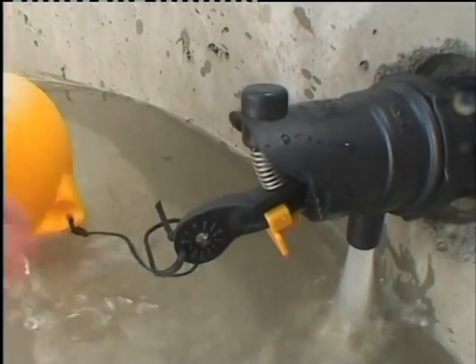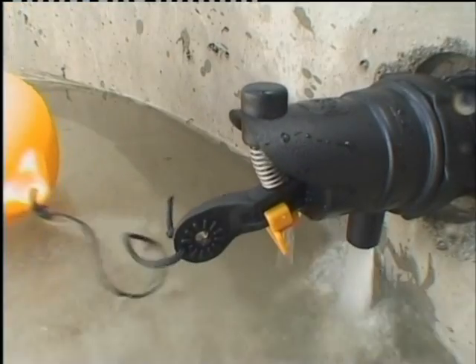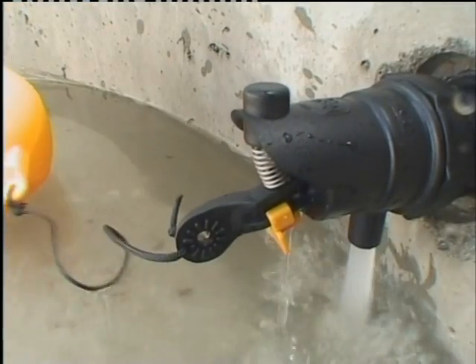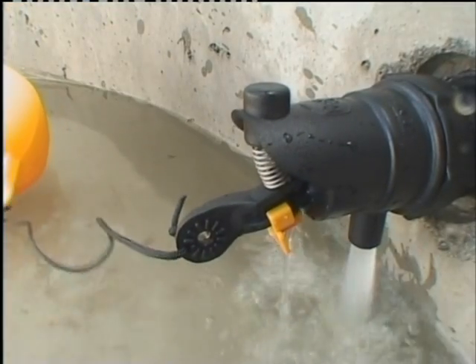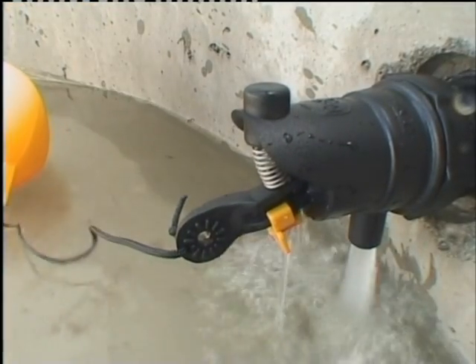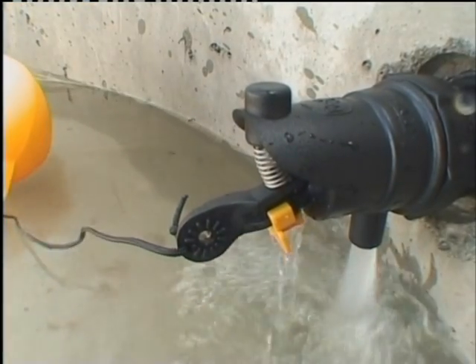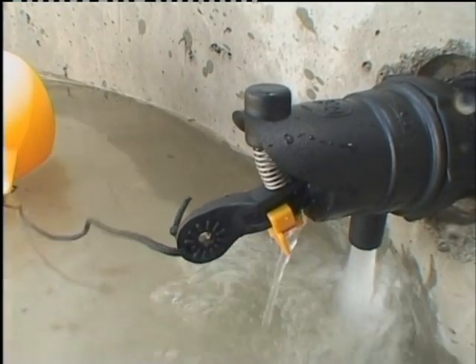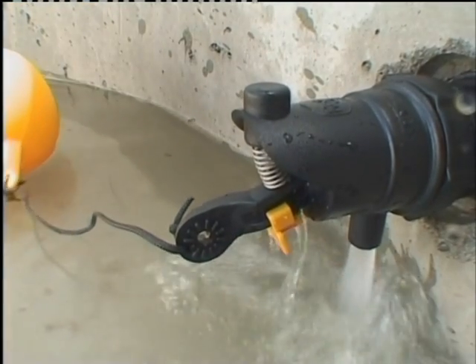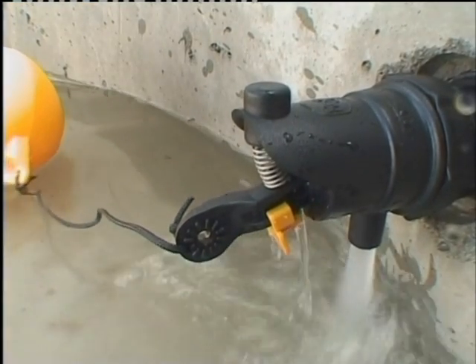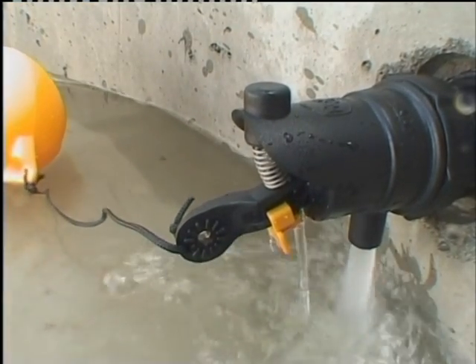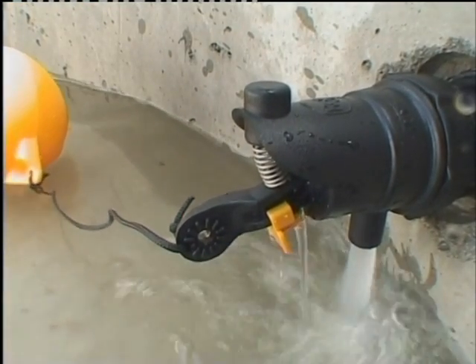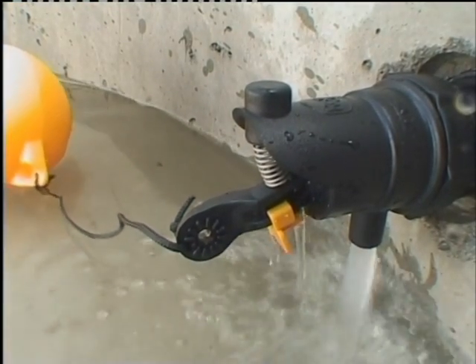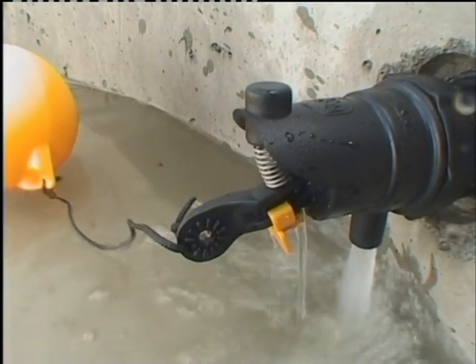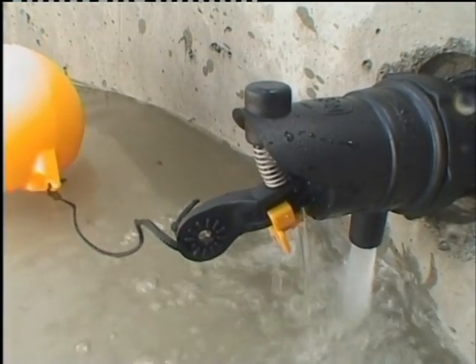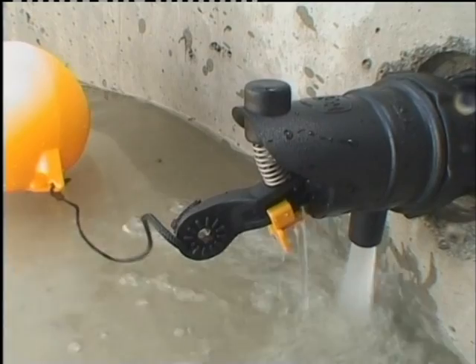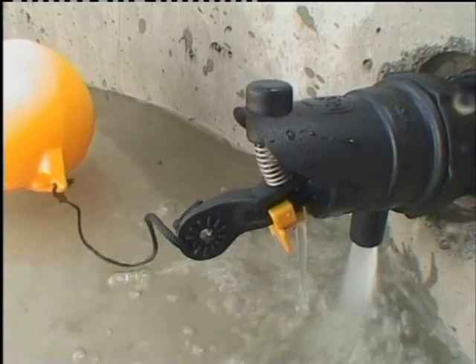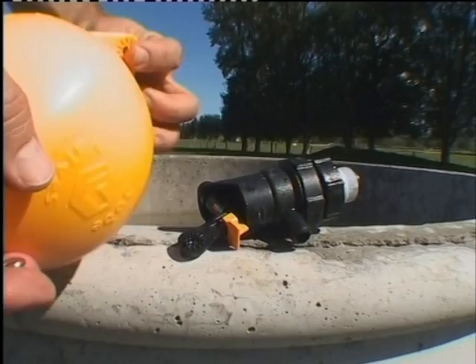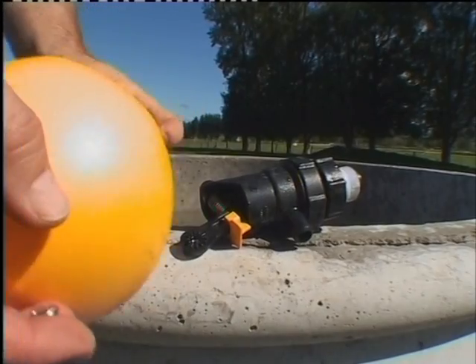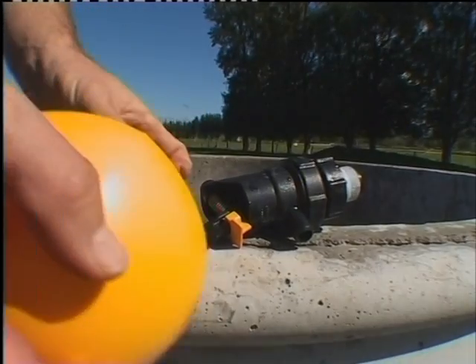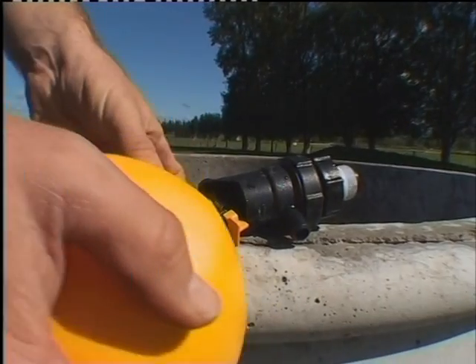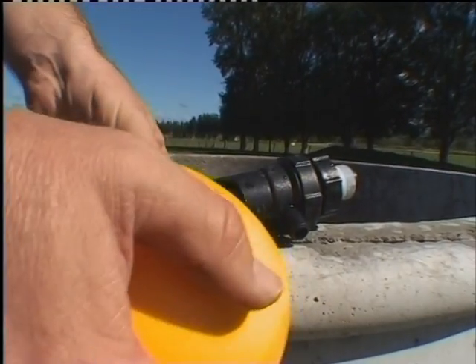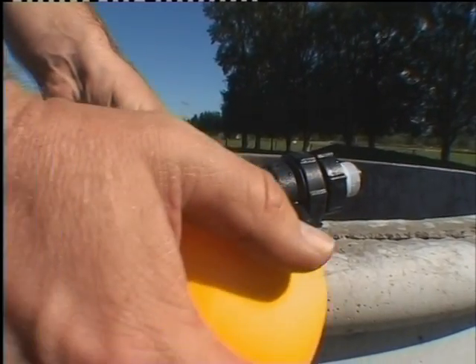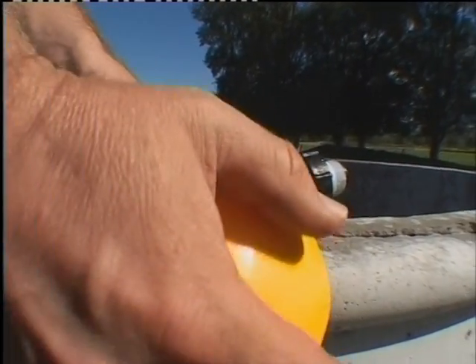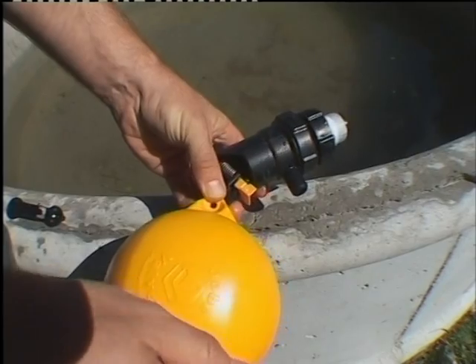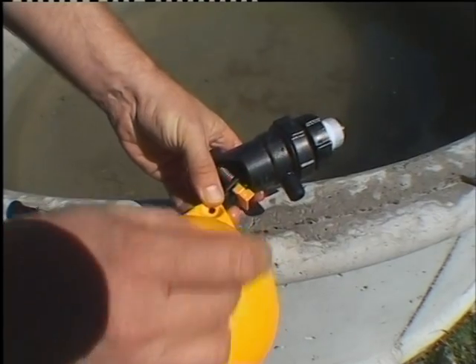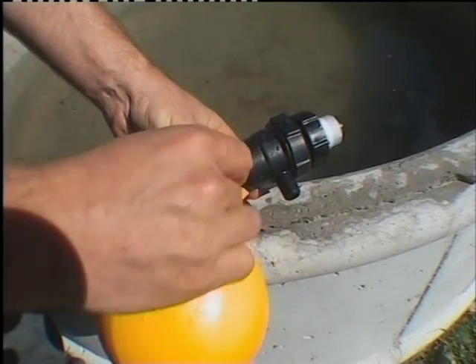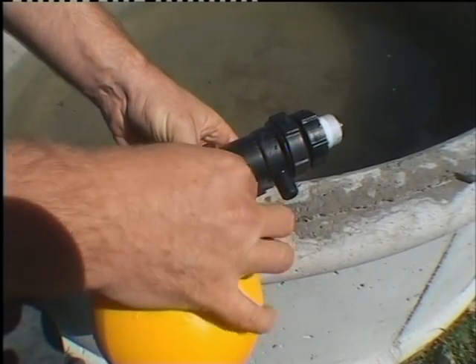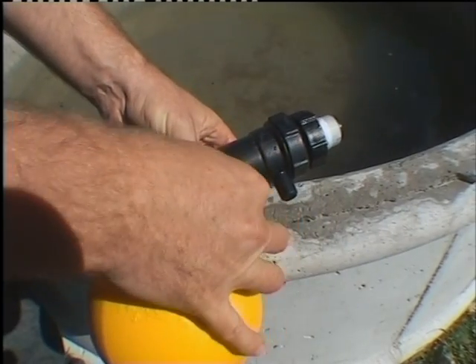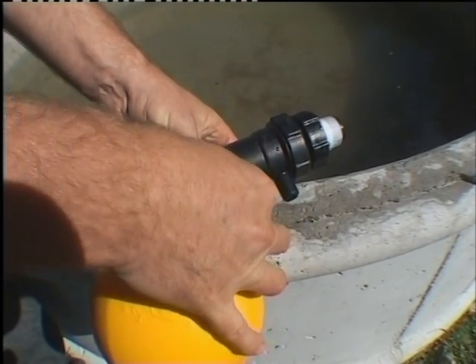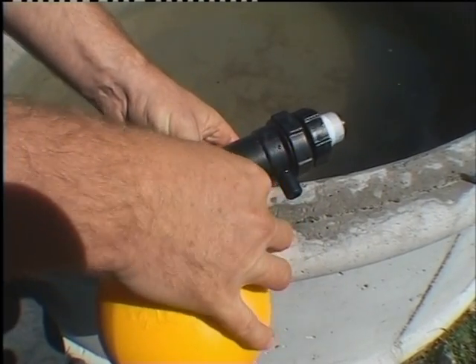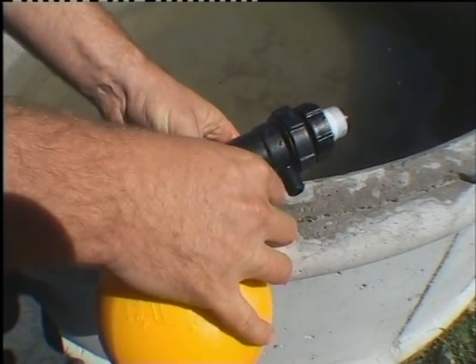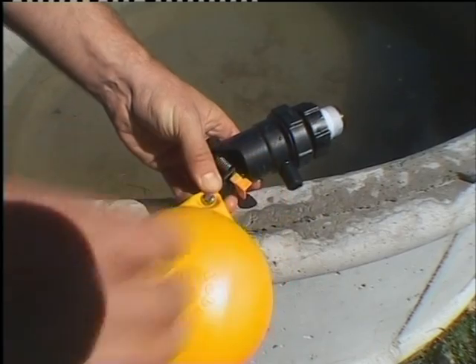When mounted below the water, the length of the cord attaching the float sets the water height. When mounted above the water, the float is attached directly to the valve.